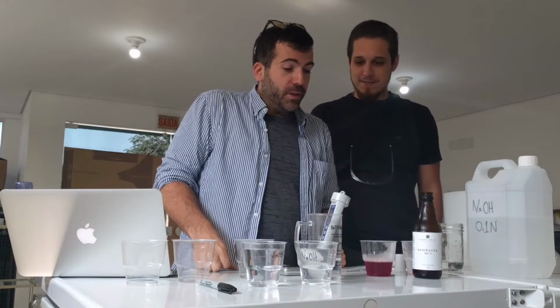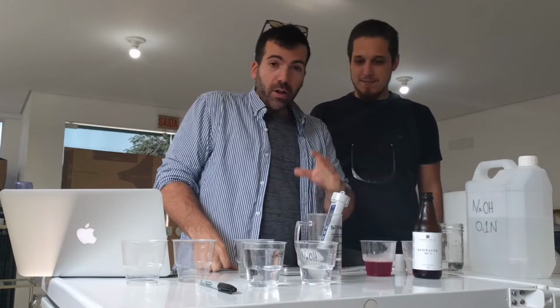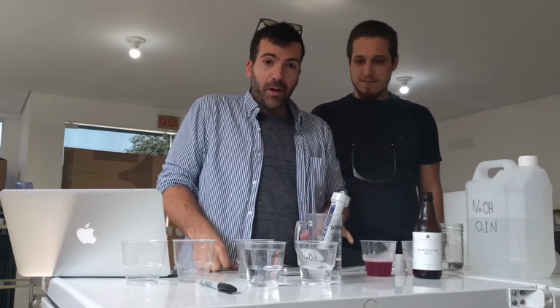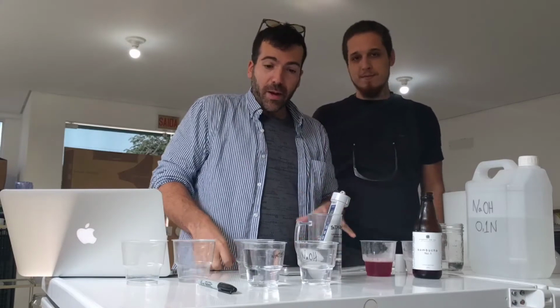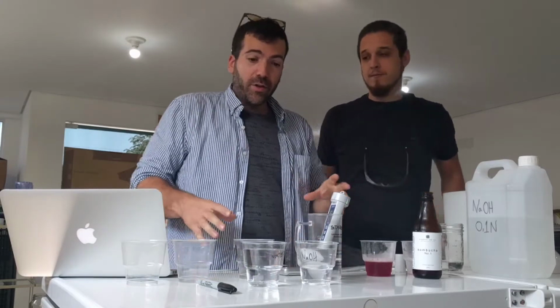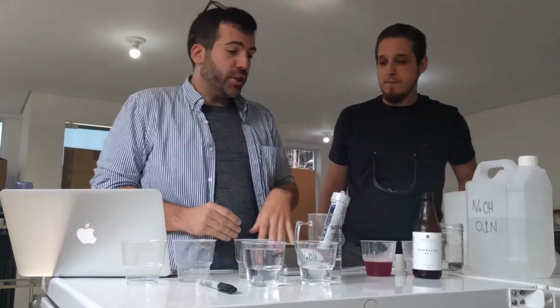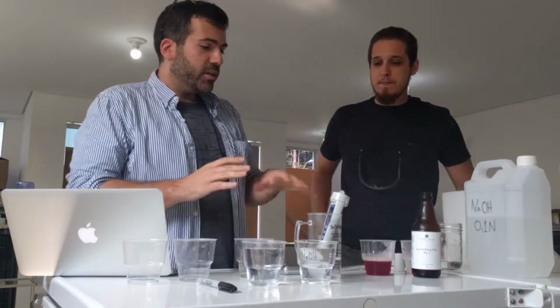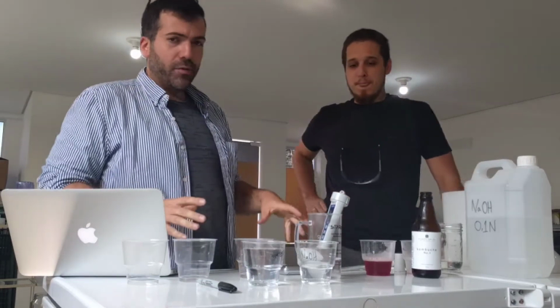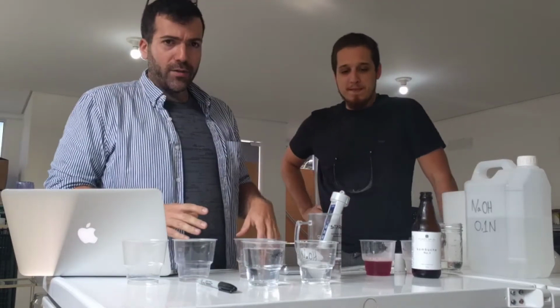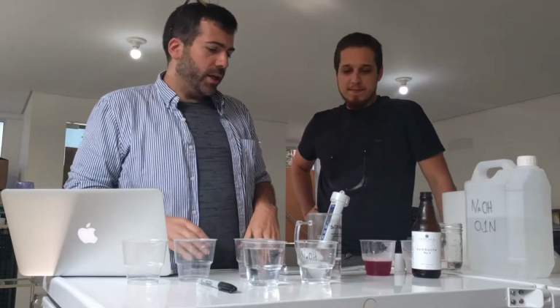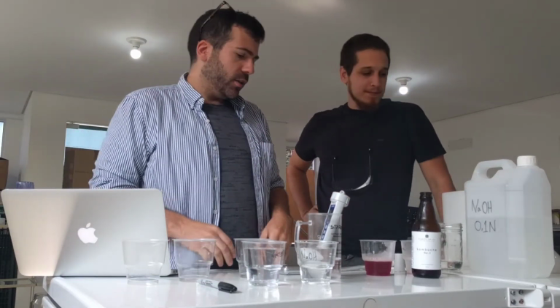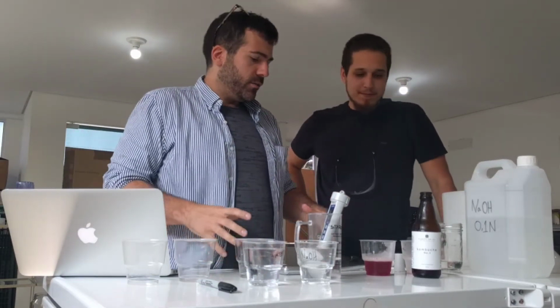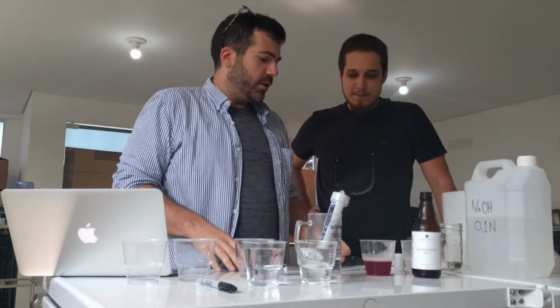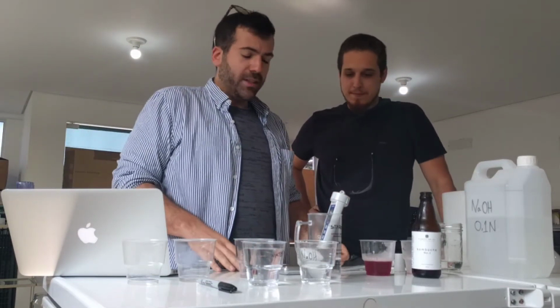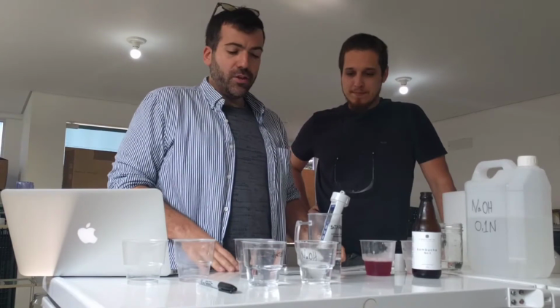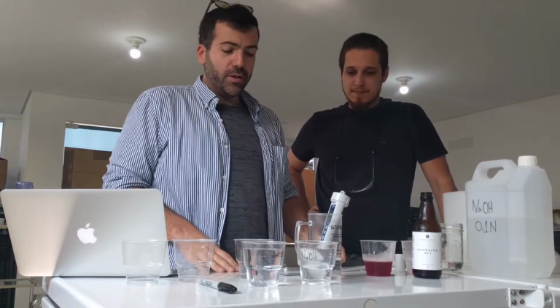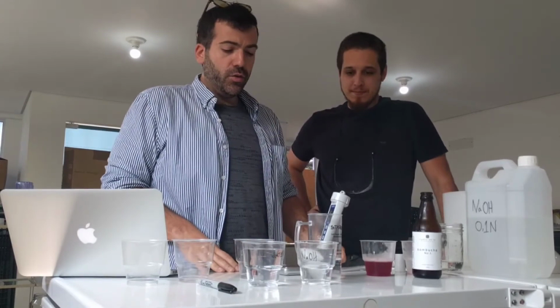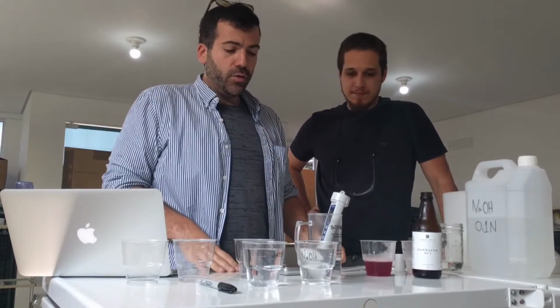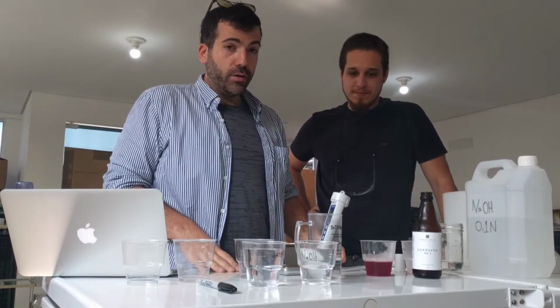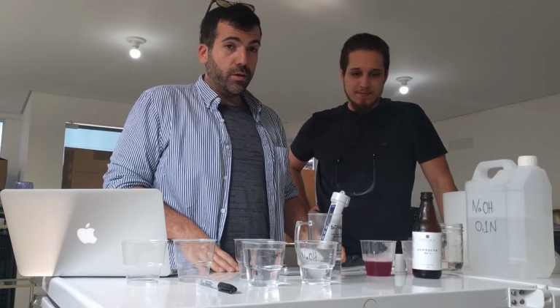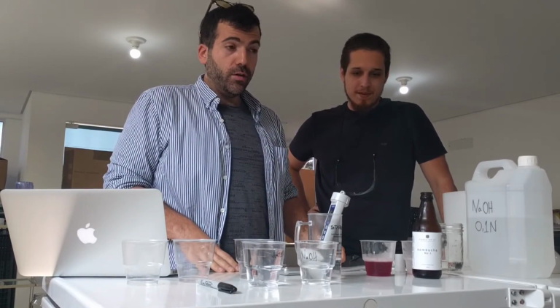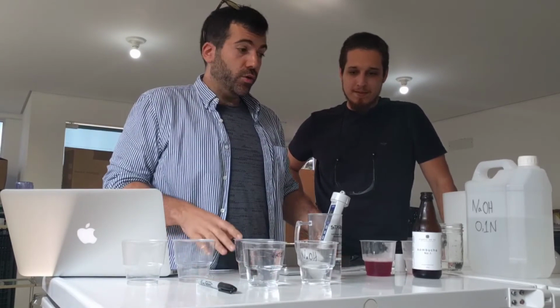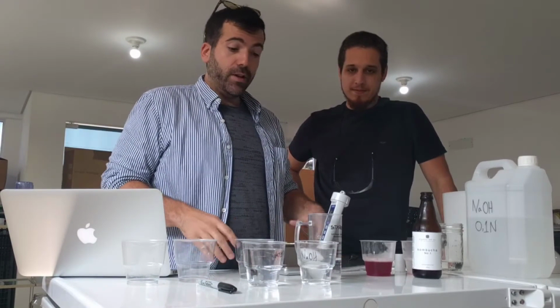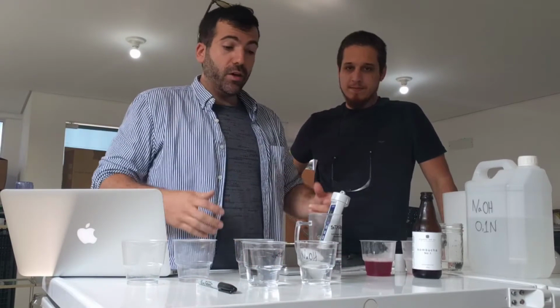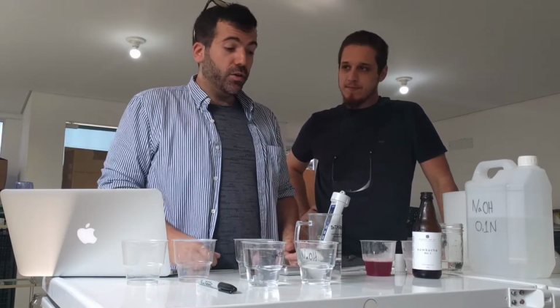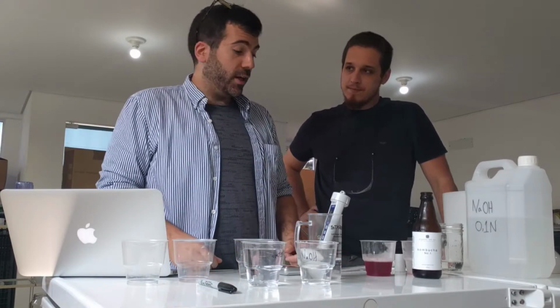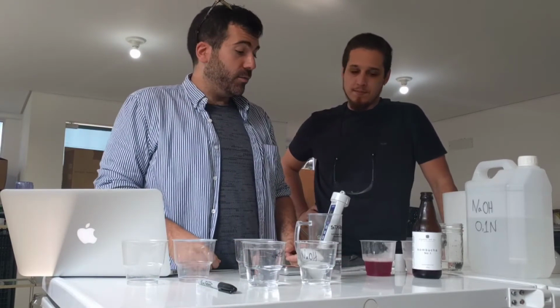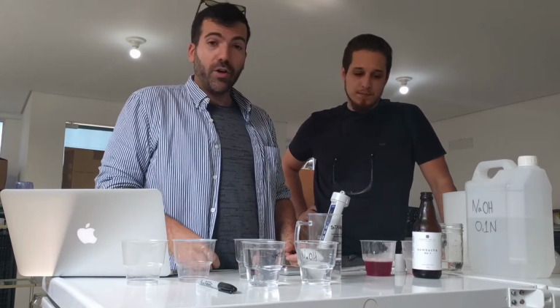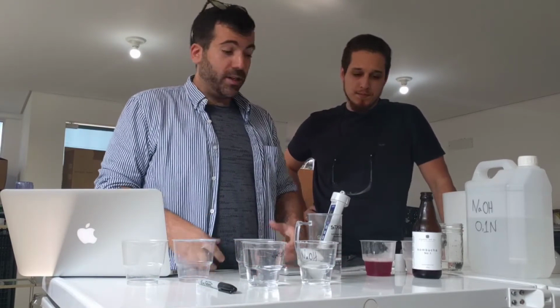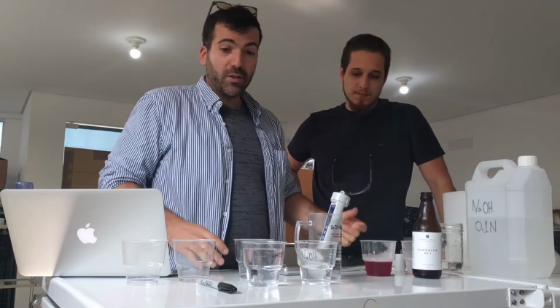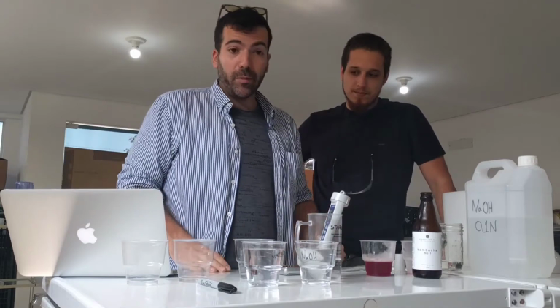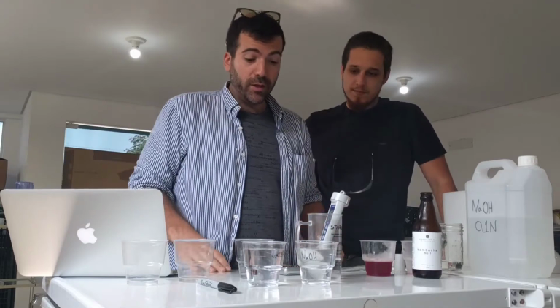A lot of people are asking me how to do a titration and there's a lot of different ways of doing it. There's a lot of inexpensive instruments you can do it with, but you can also do it kind of bootstrap style, so that's what we're gonna be doing today.